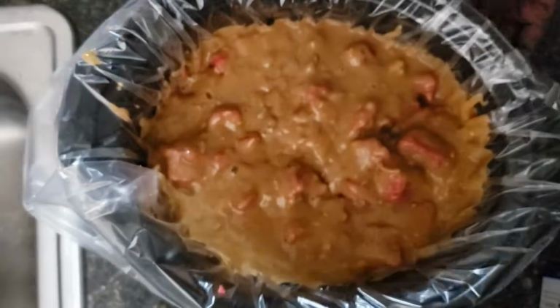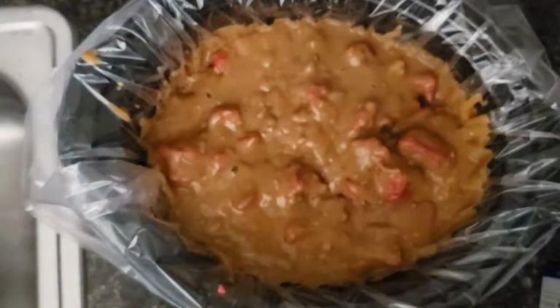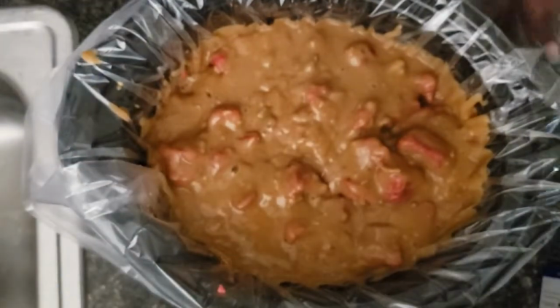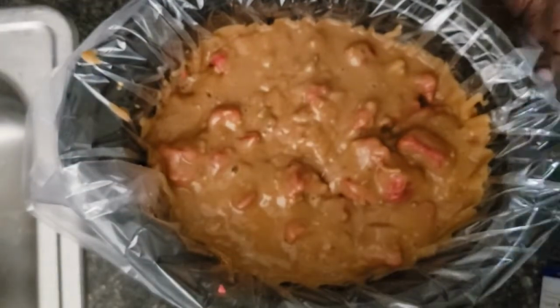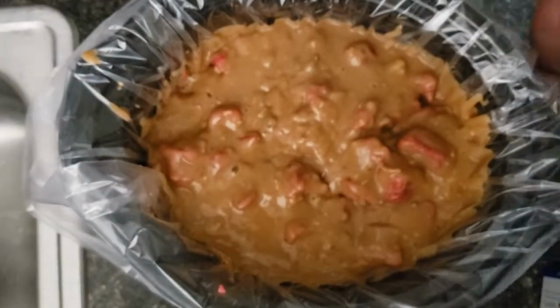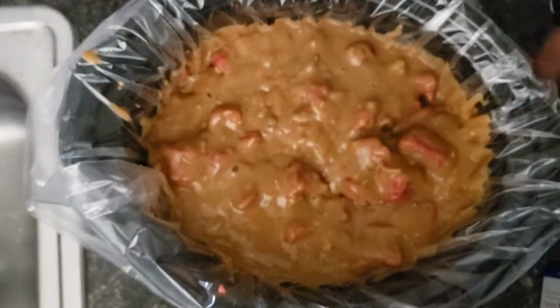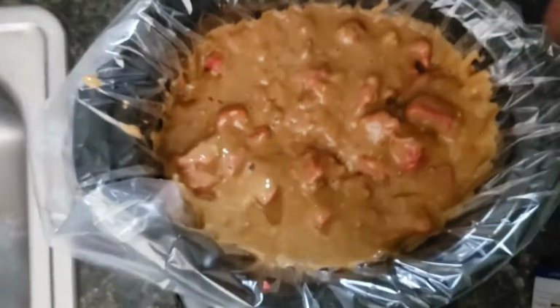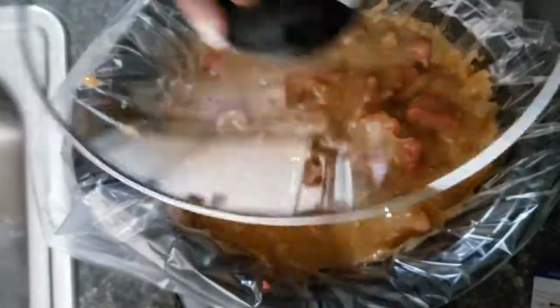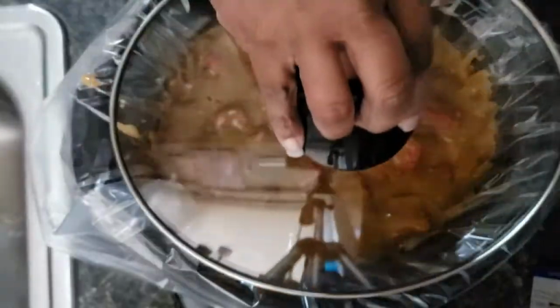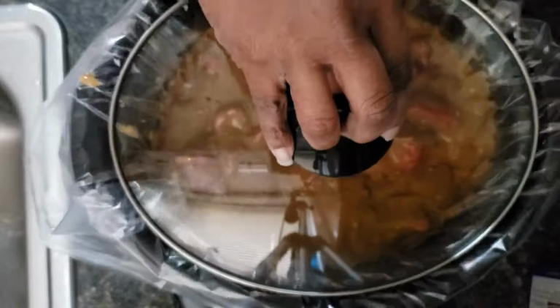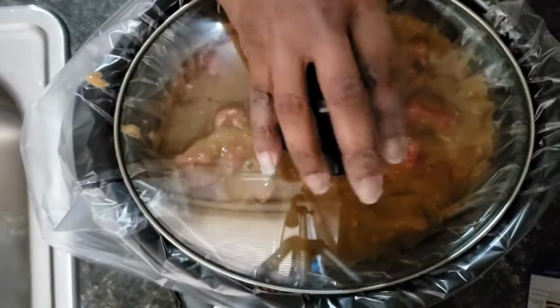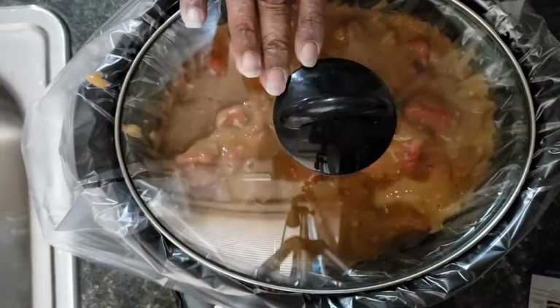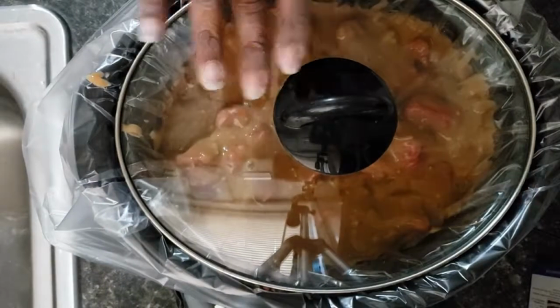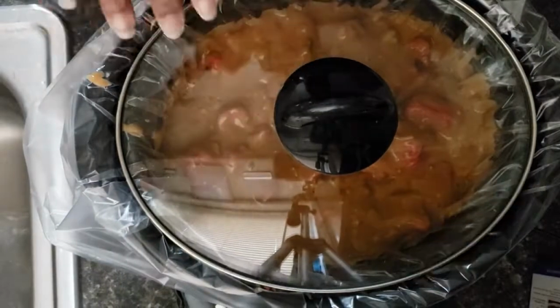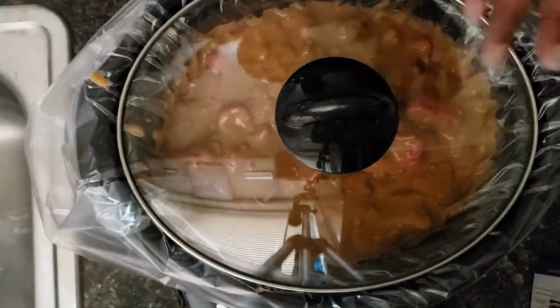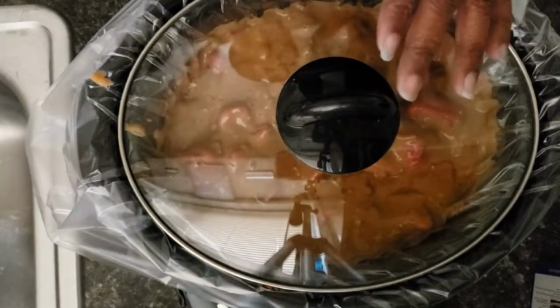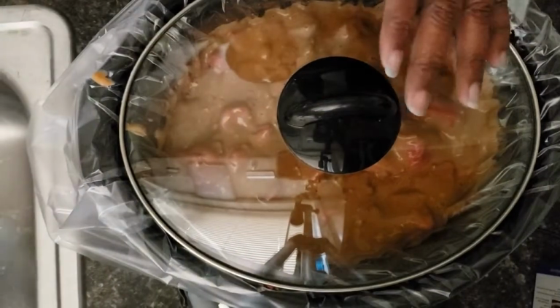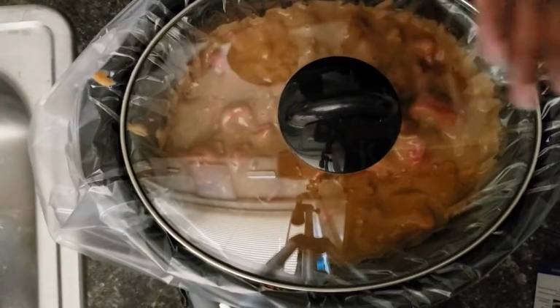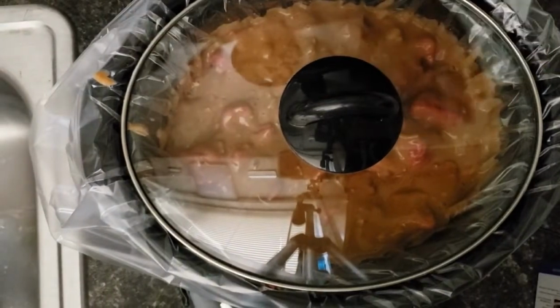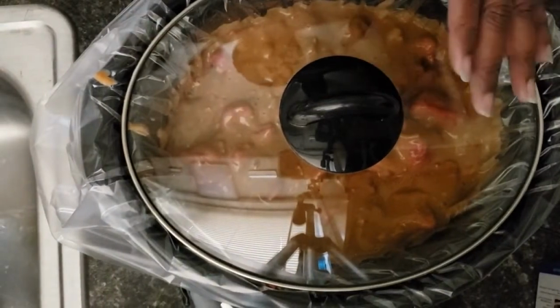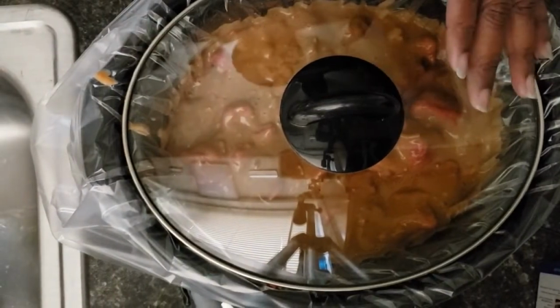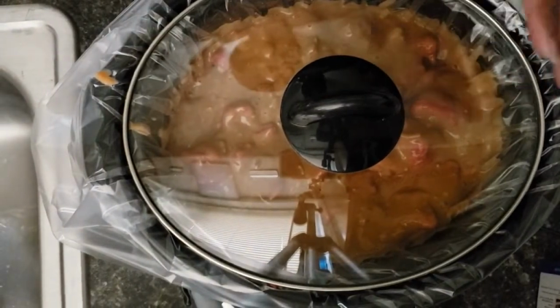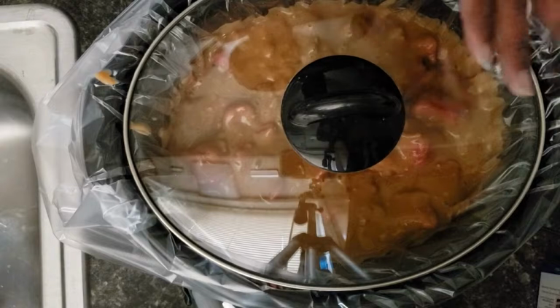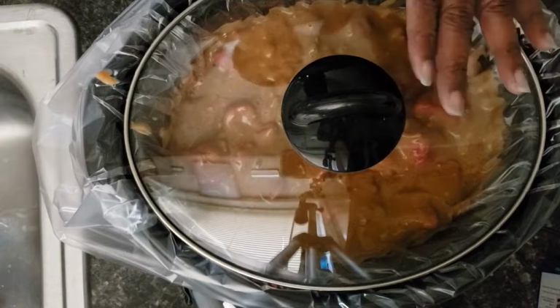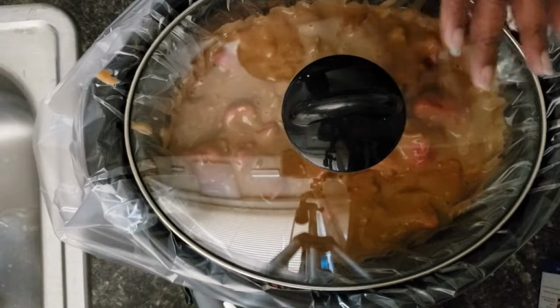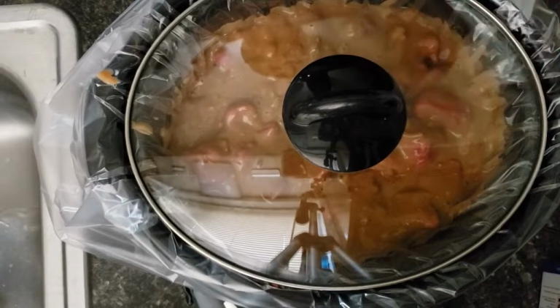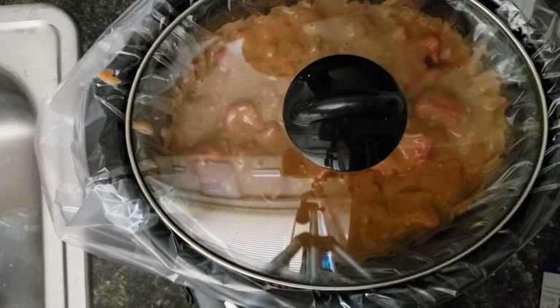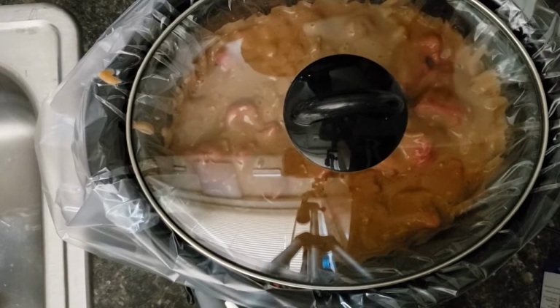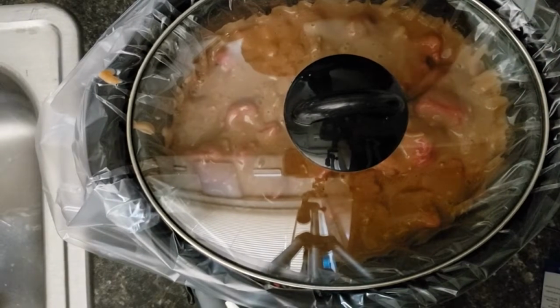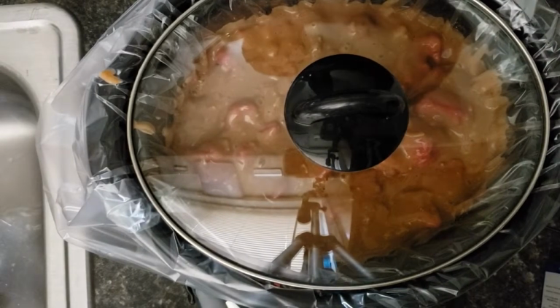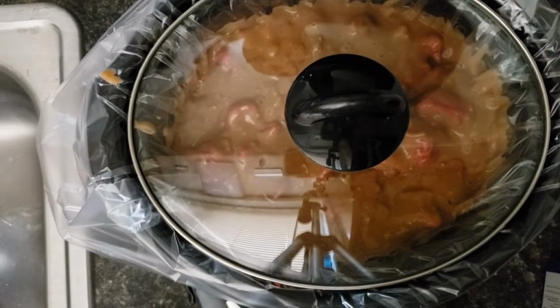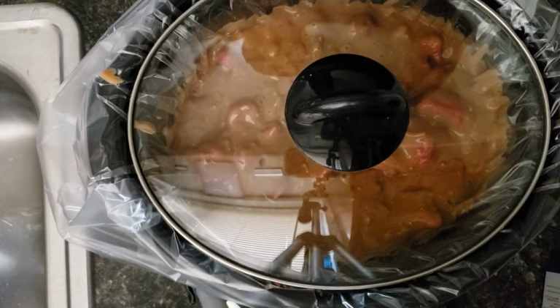Alright guys, now I'm just going to cover this and allow it to cook for six hours. Mine has a setting for six hours so I'm just going to put it on that and I'll come back and show you what it looks like.